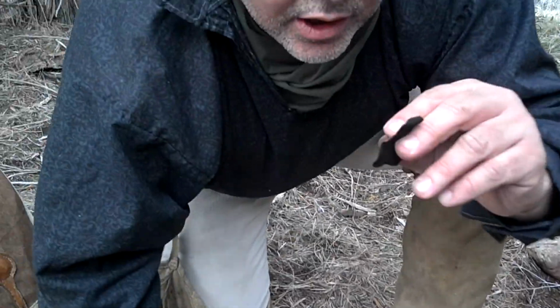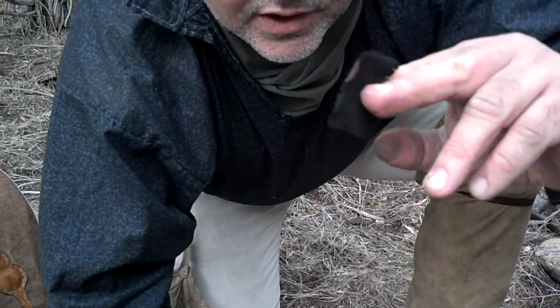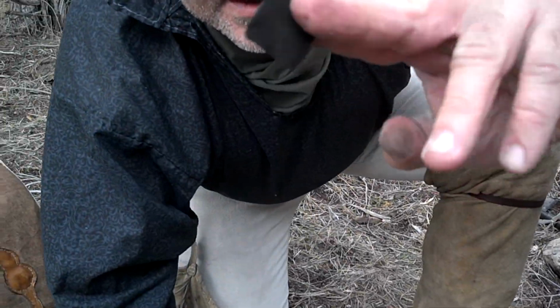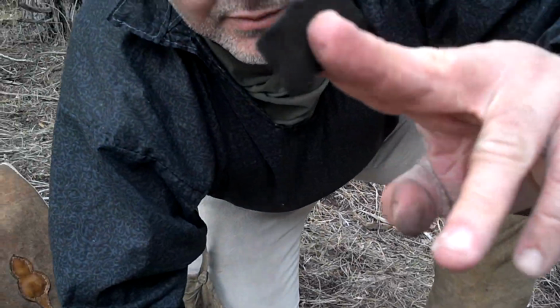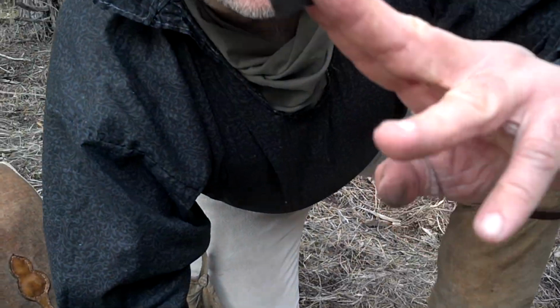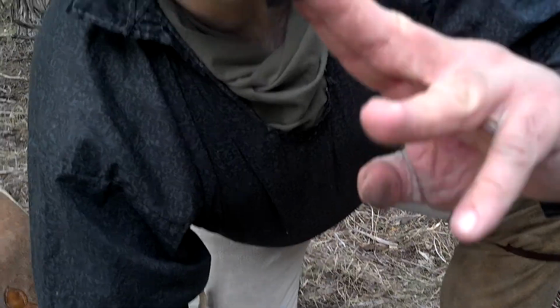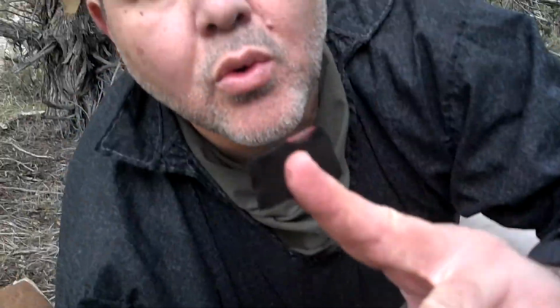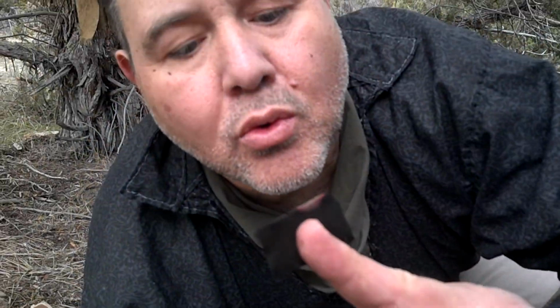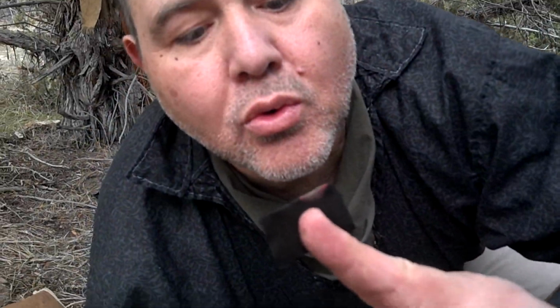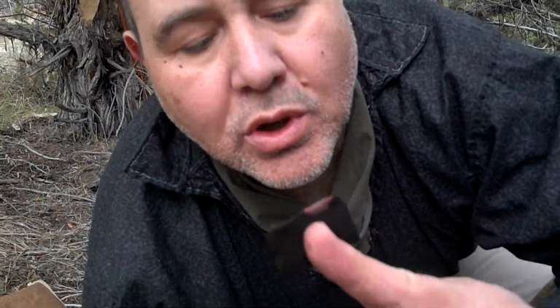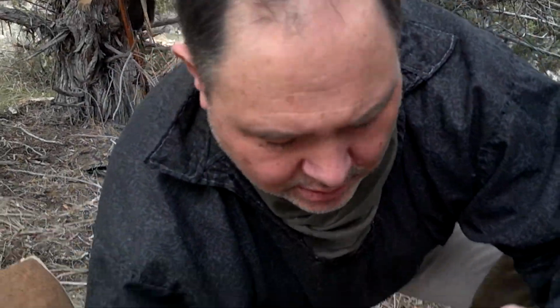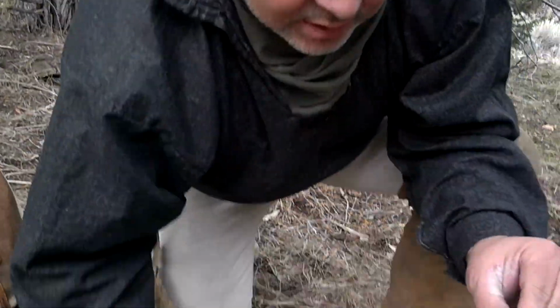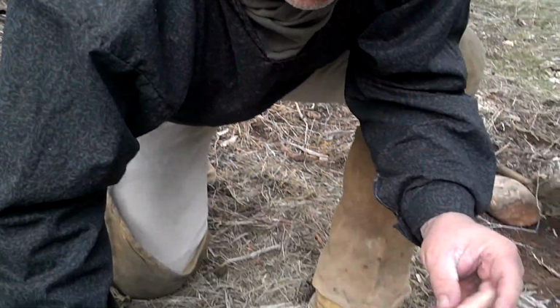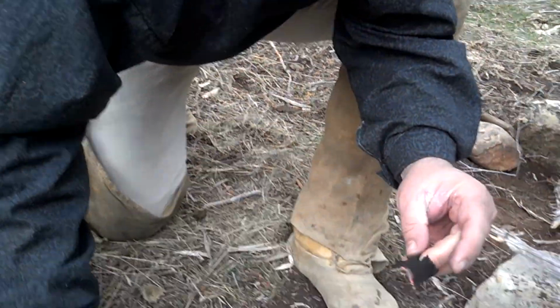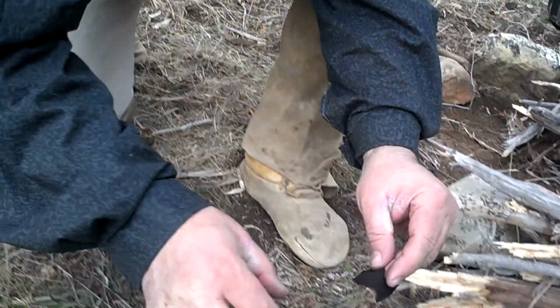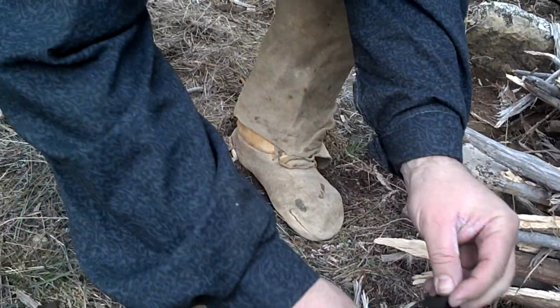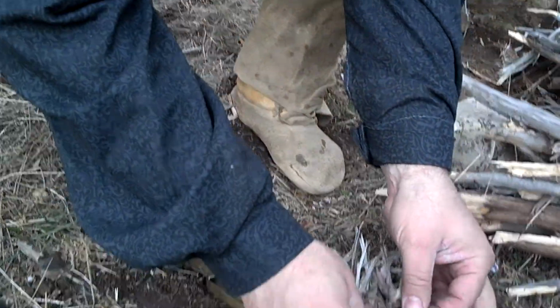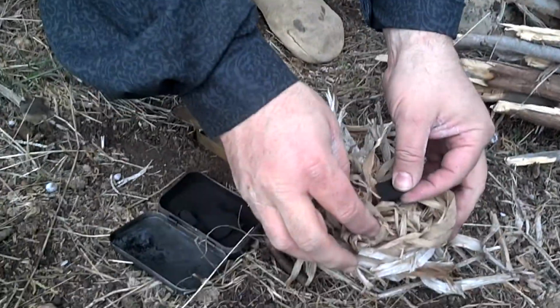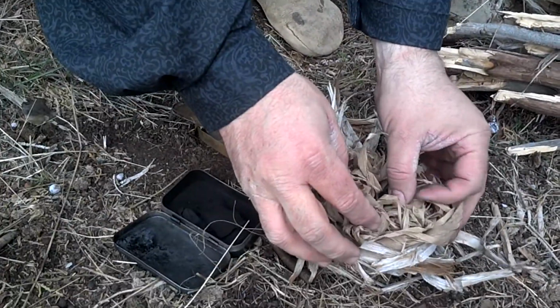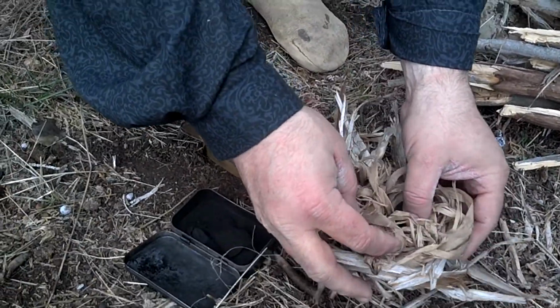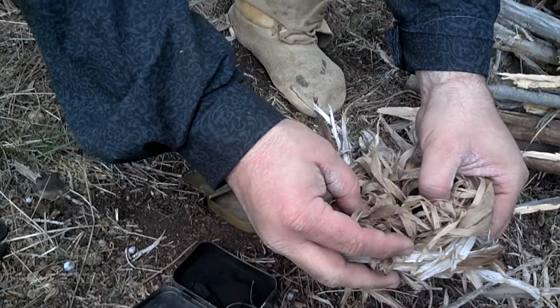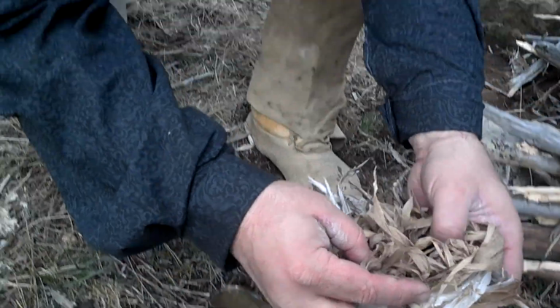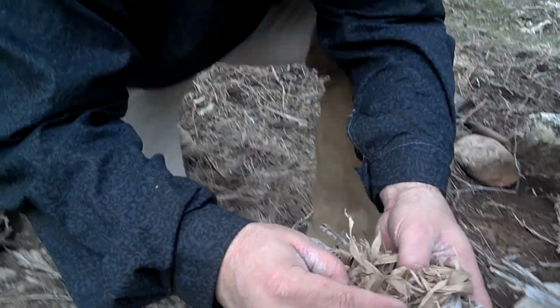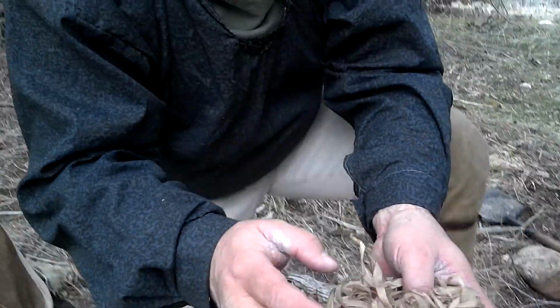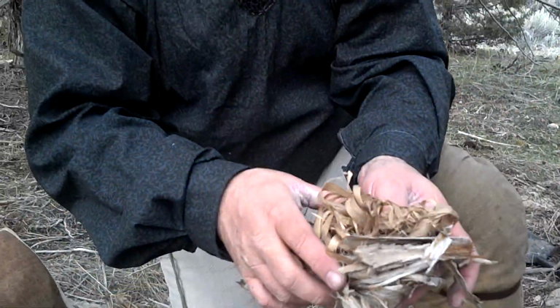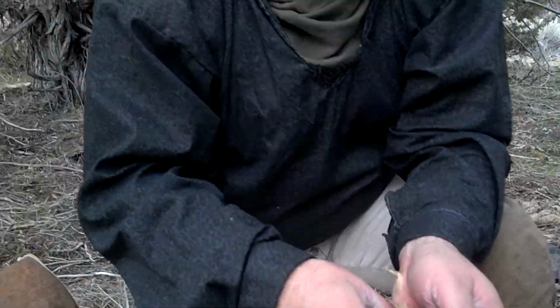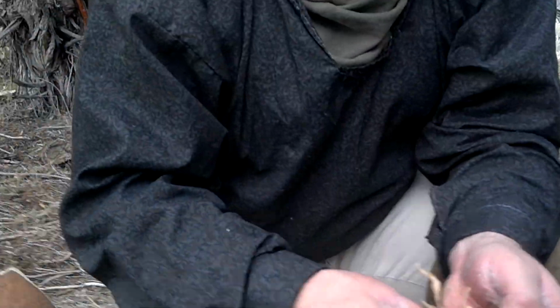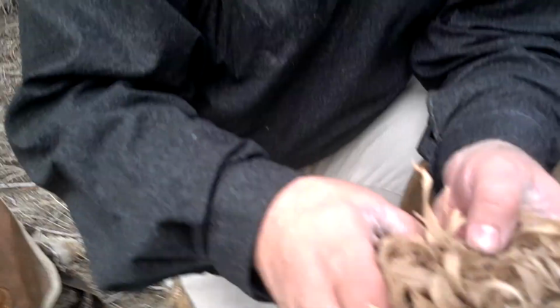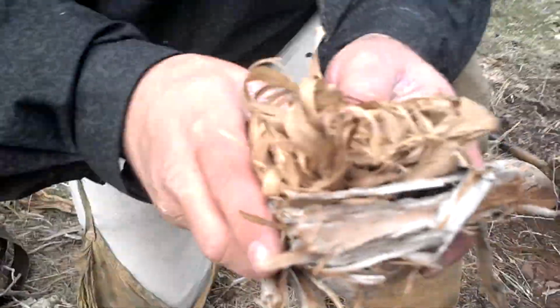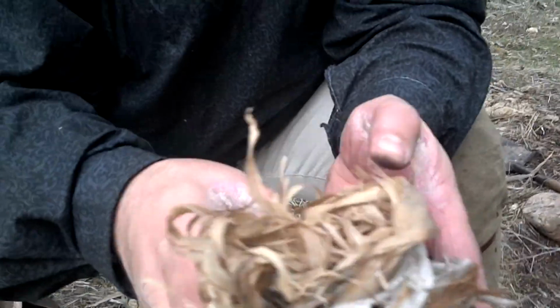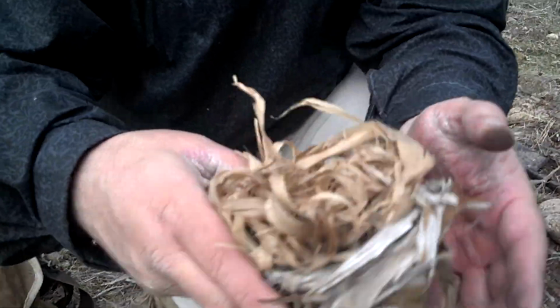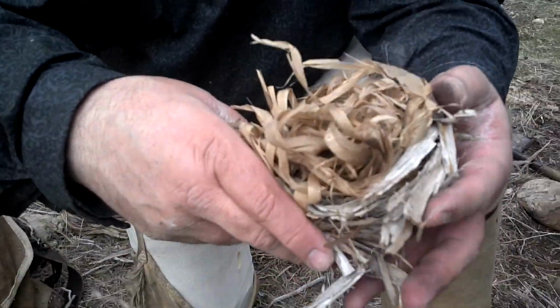I don't know if you can see that, but you can see a little glow on the edge of that. I'm going to take that and stick this in my pre-prepared bundle of dried inner bark.